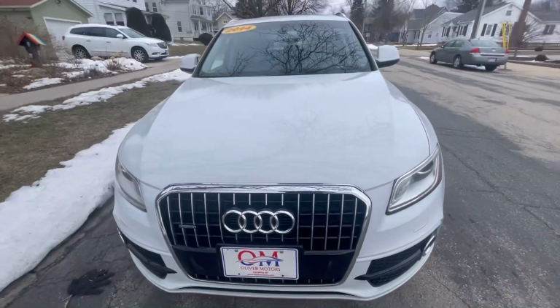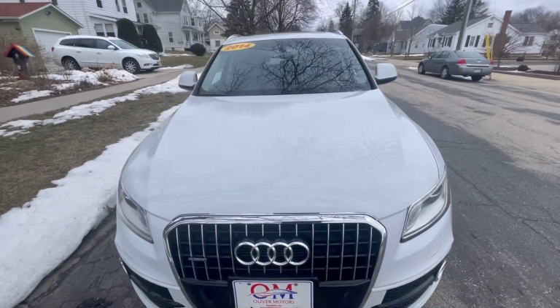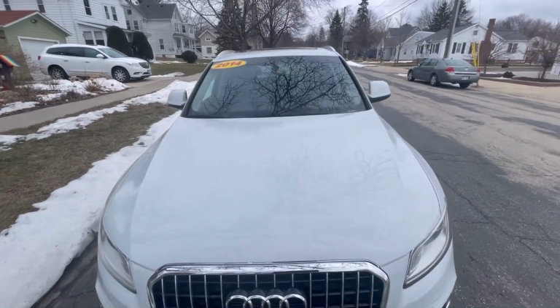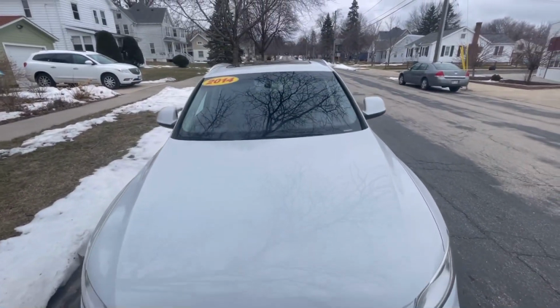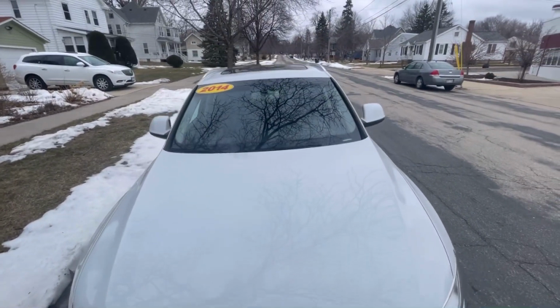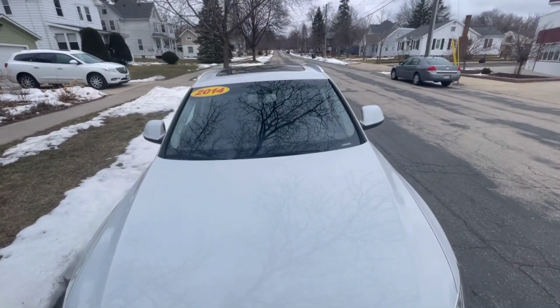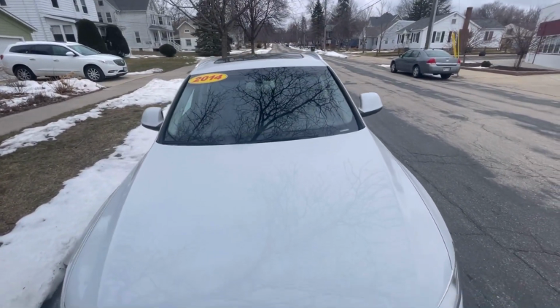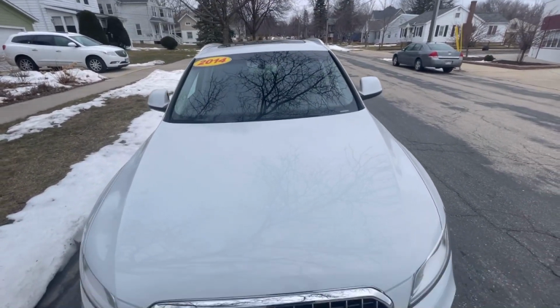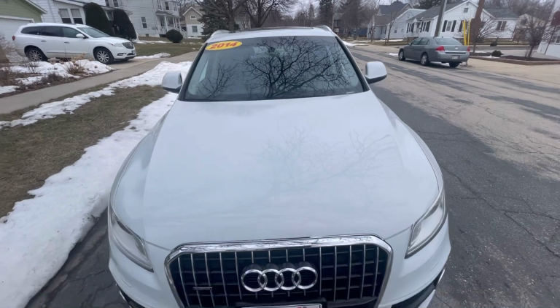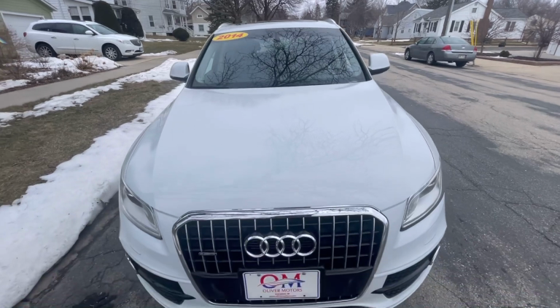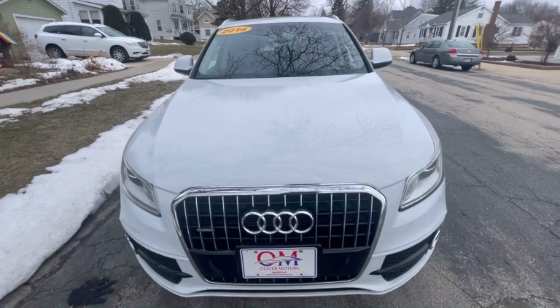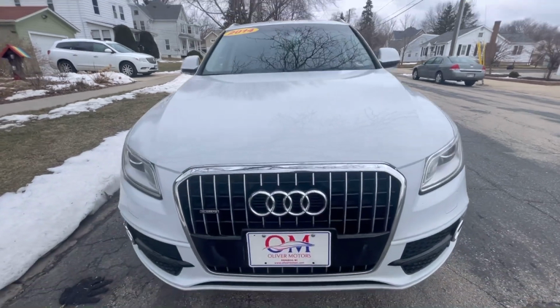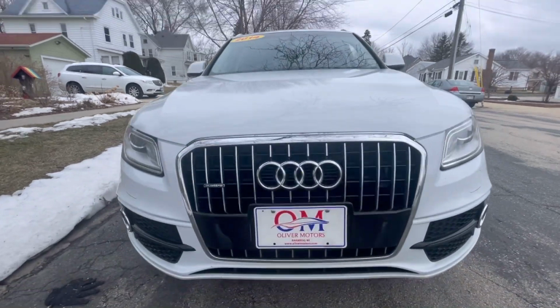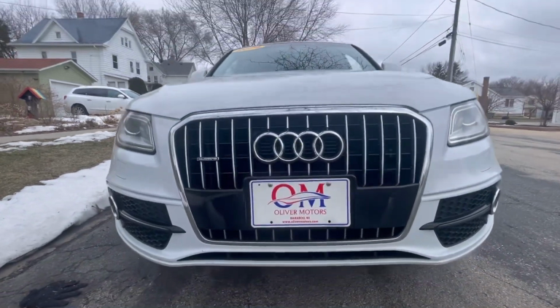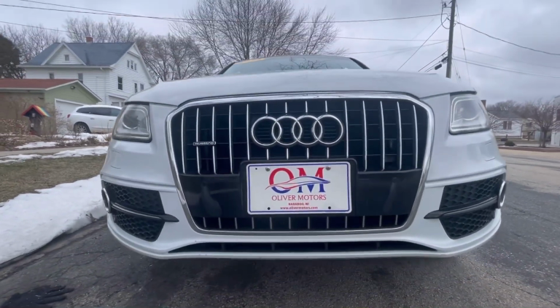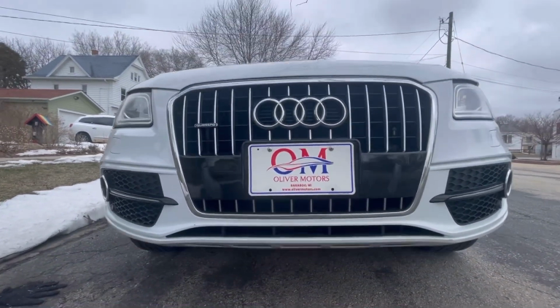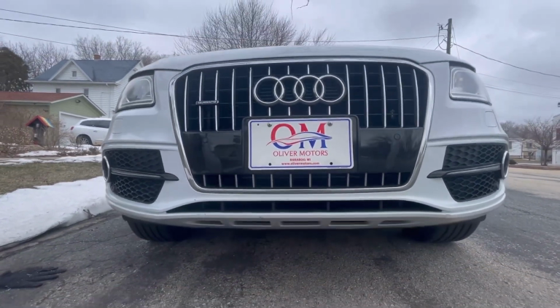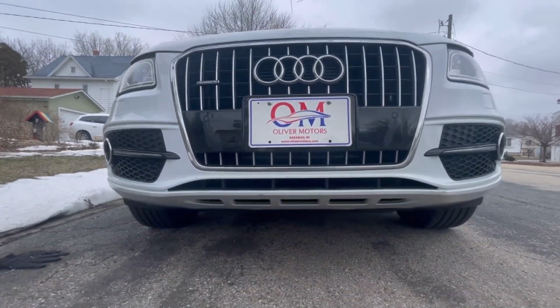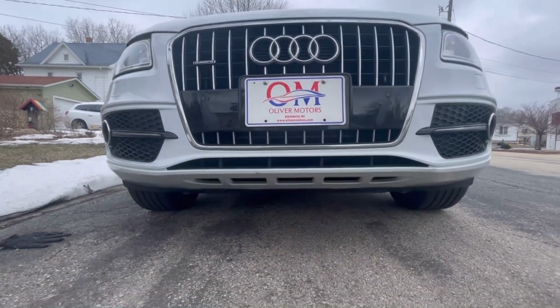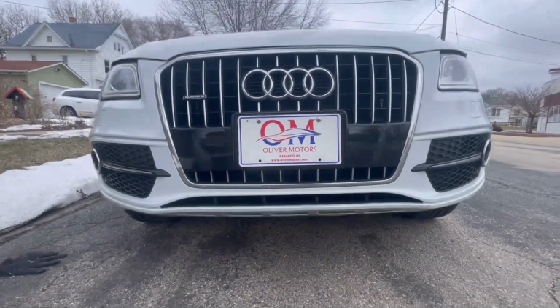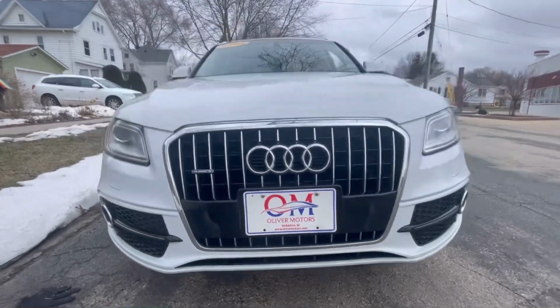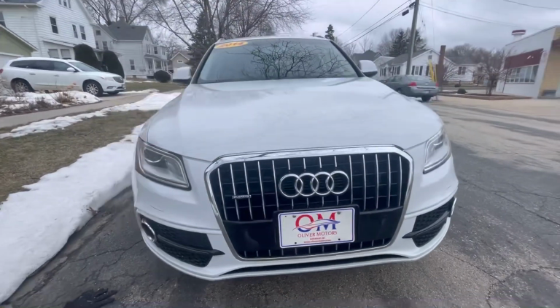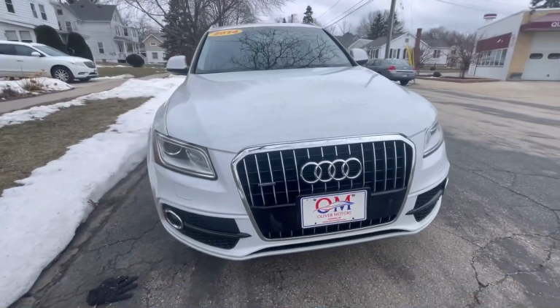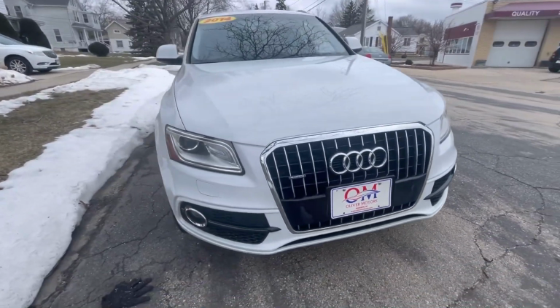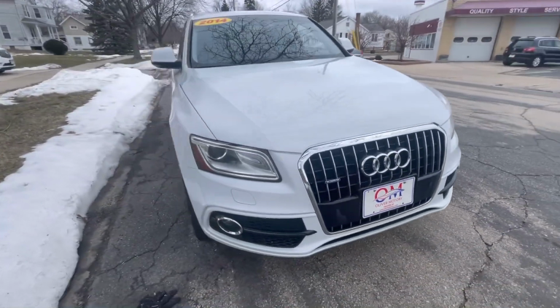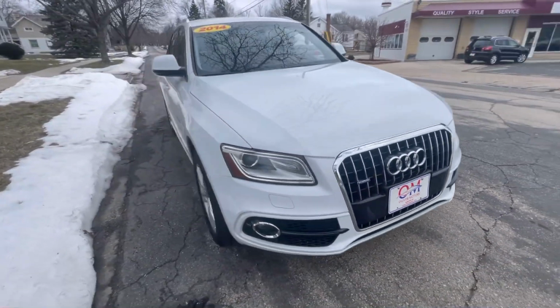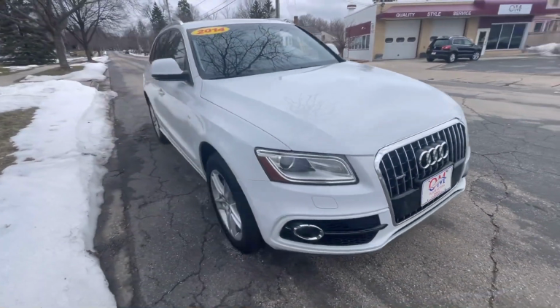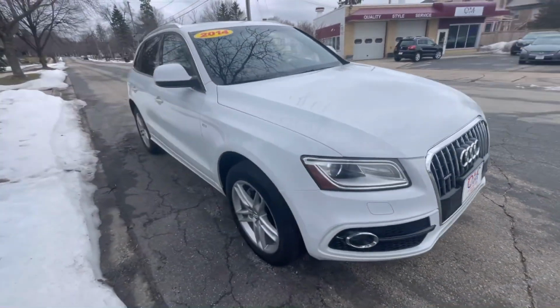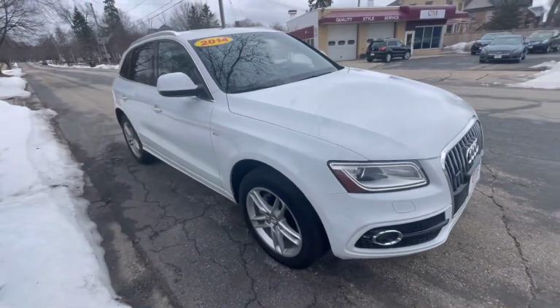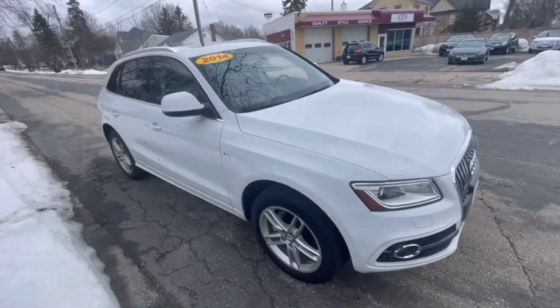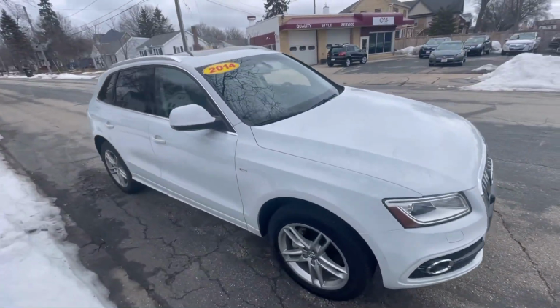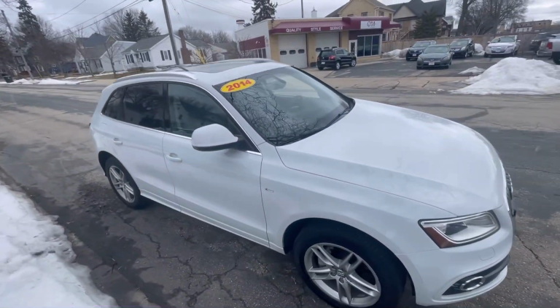Audi argues that the Q5 has the ground clearance of a crossover SUV, the interior of a high-end luxury car, and the handling of a sports car sedan.